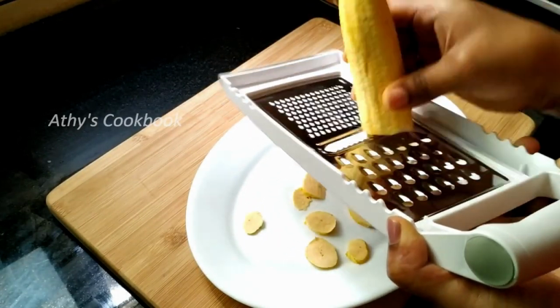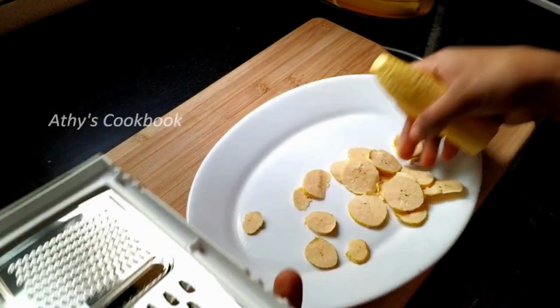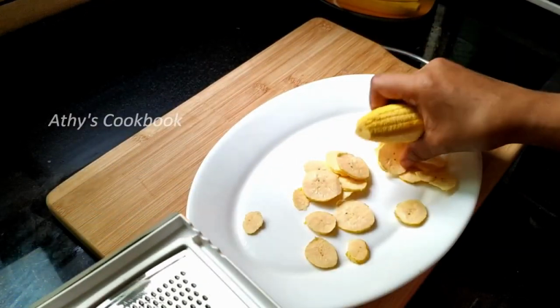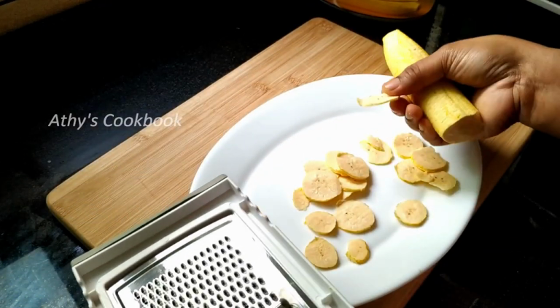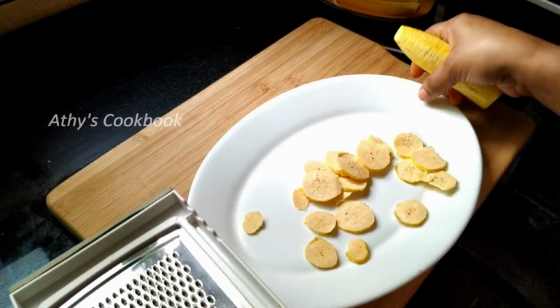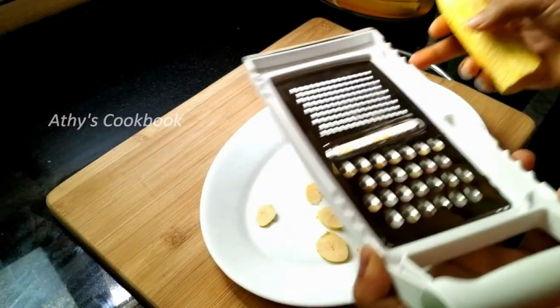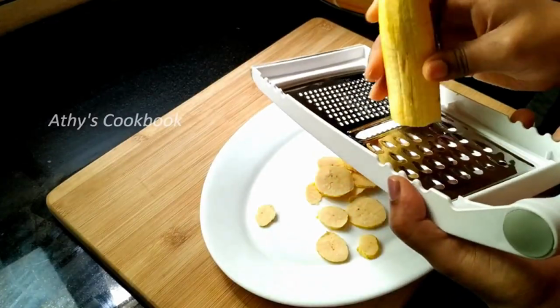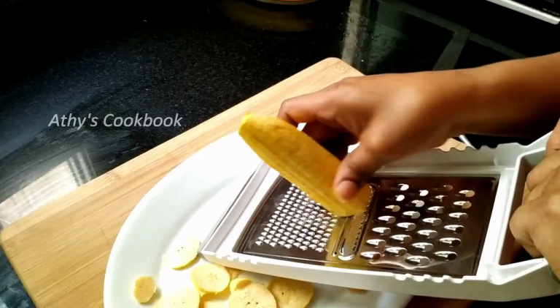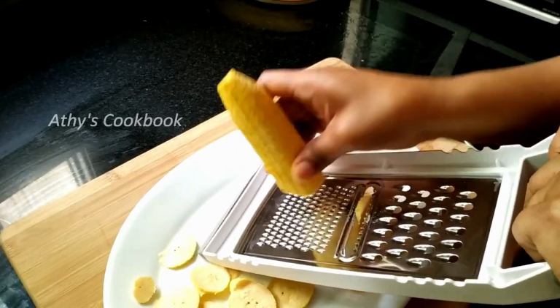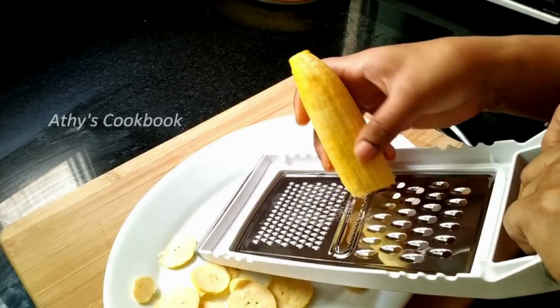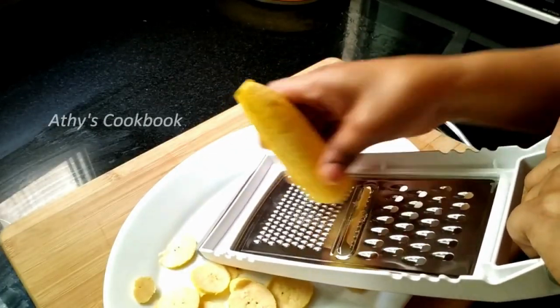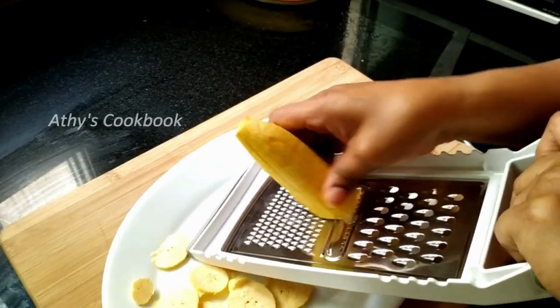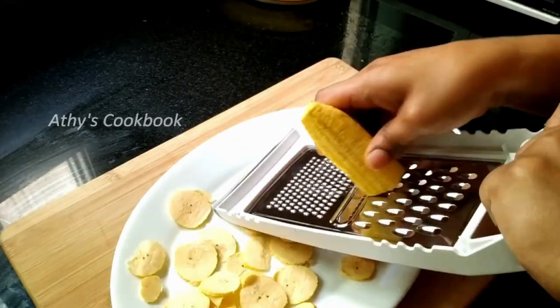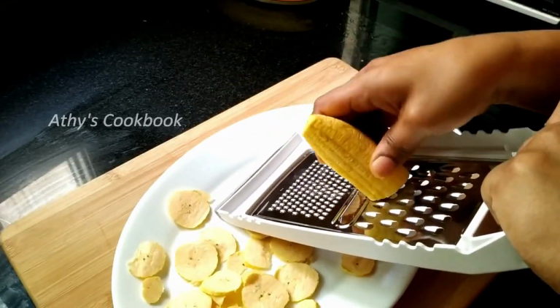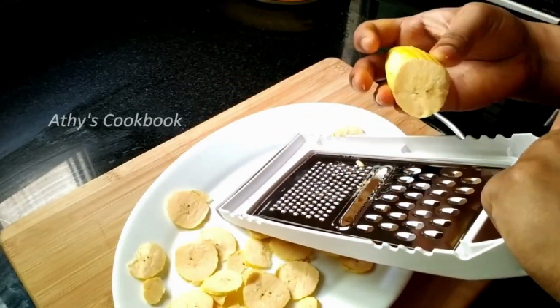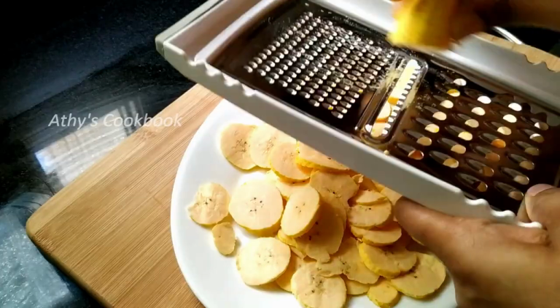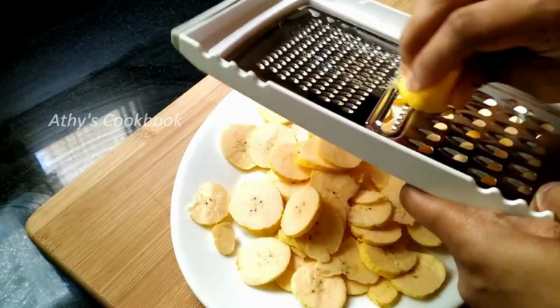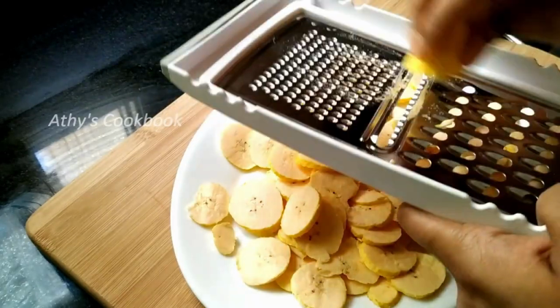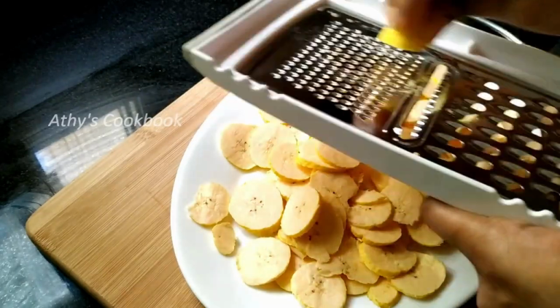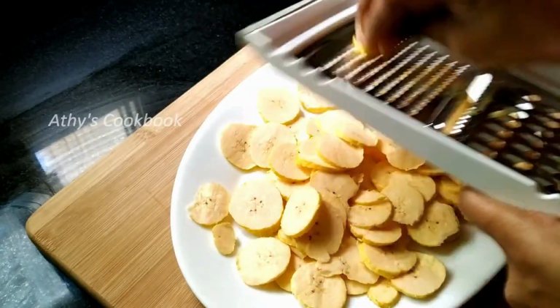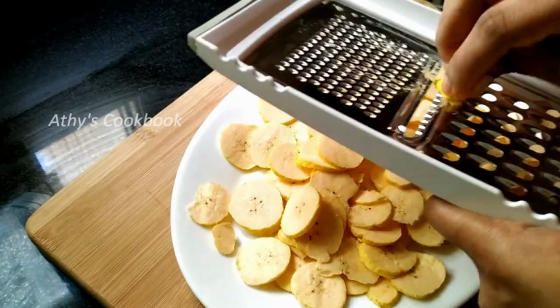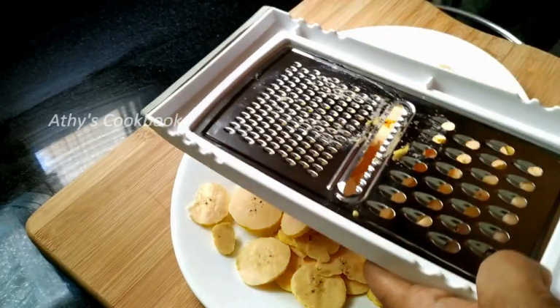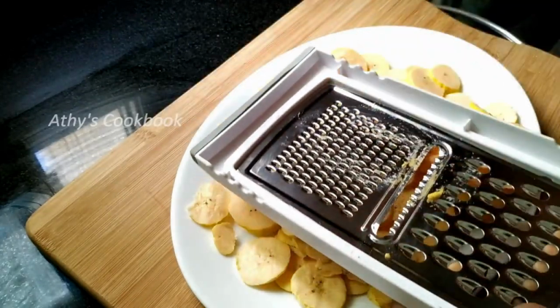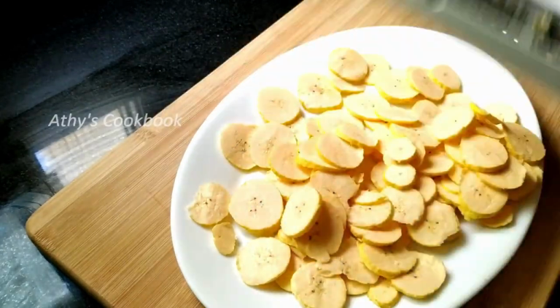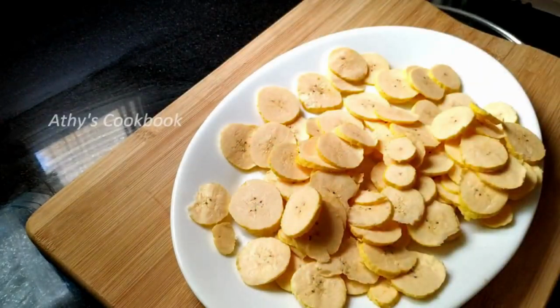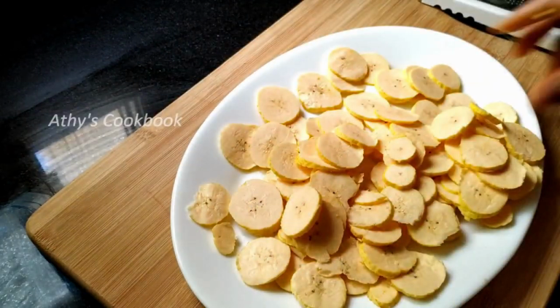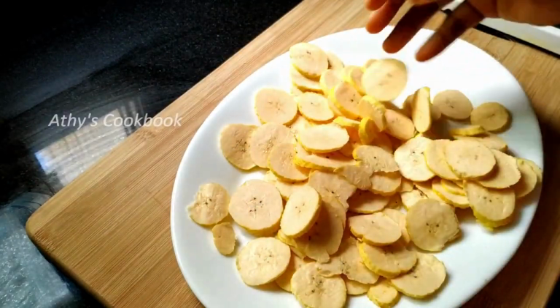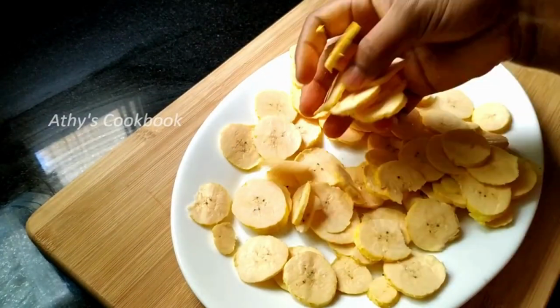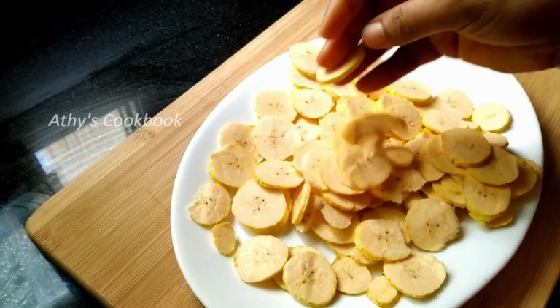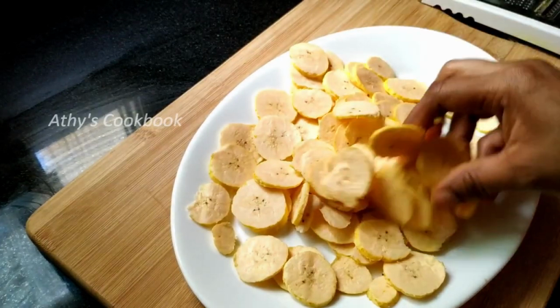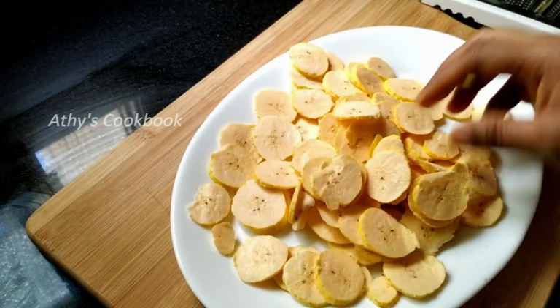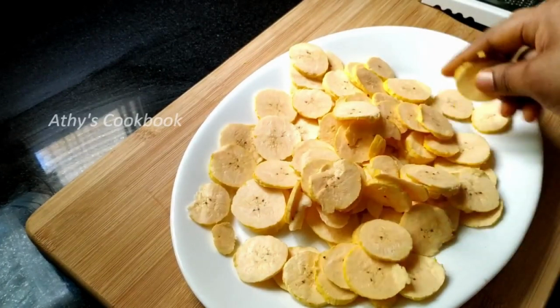I have a nice experience. I don't like this, but you can cut it in another place. Making a slice, cut it in the same place. We will fry this now.